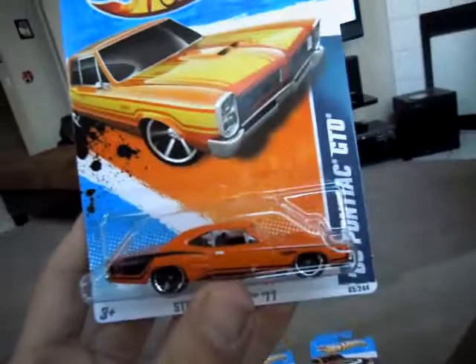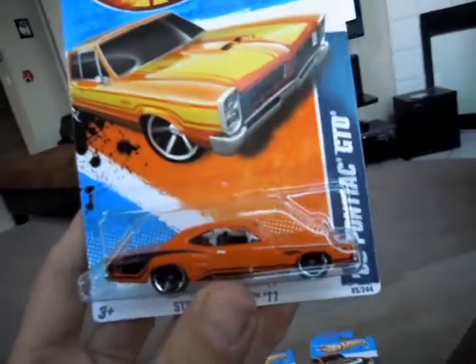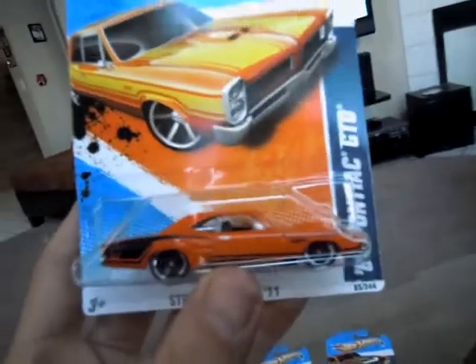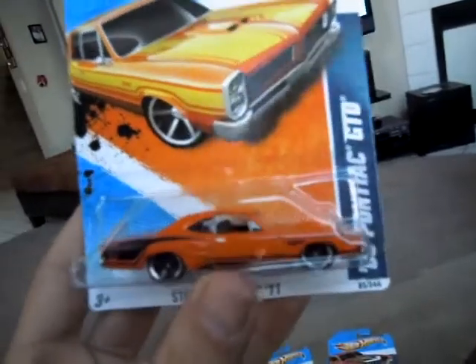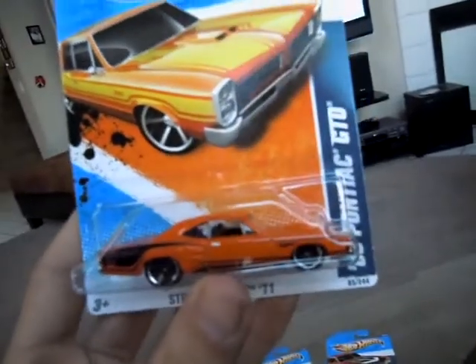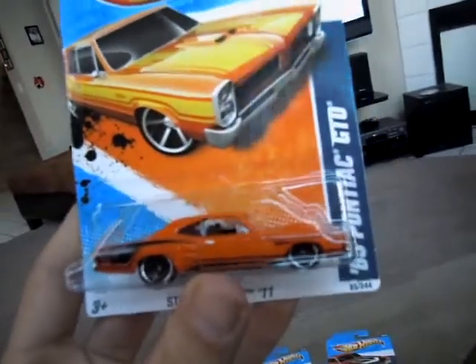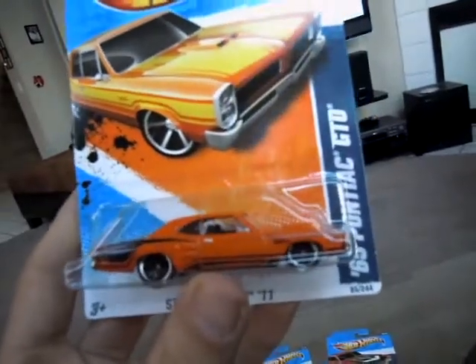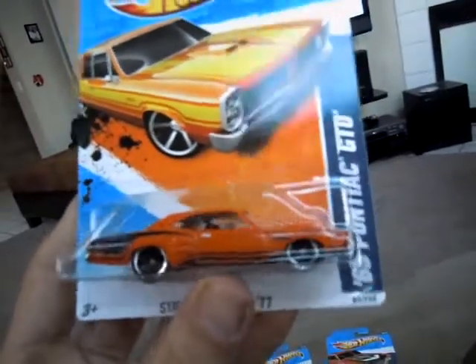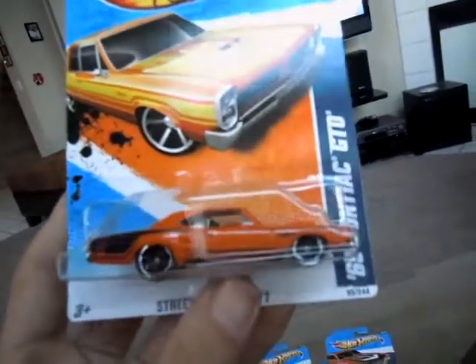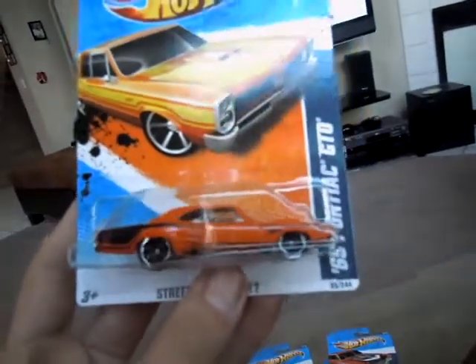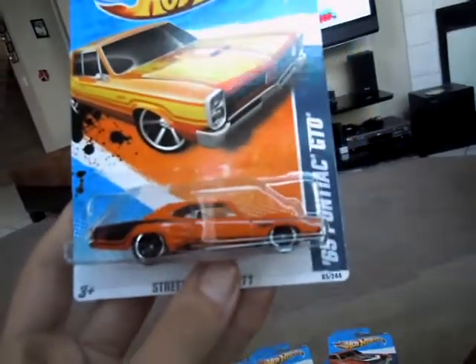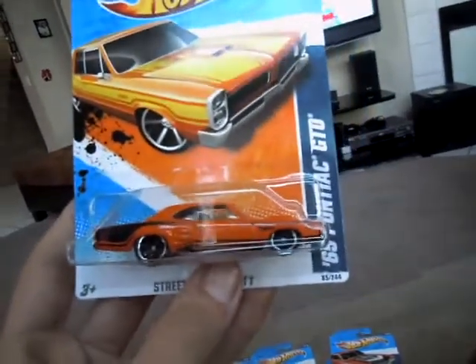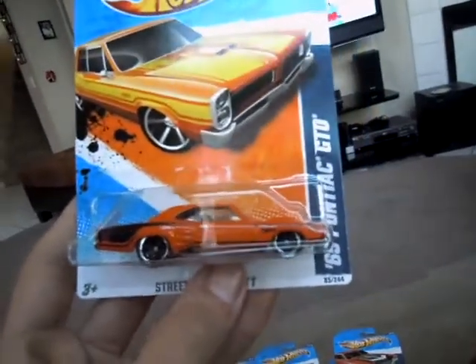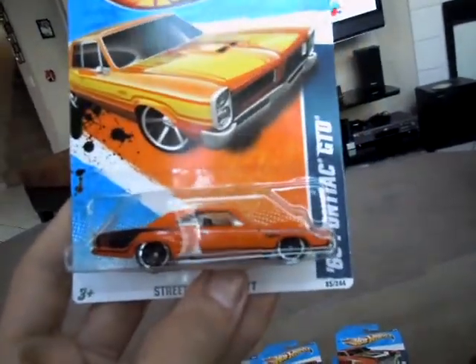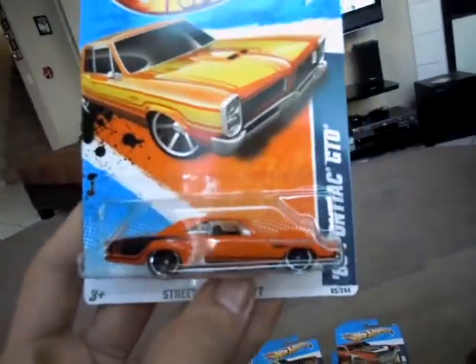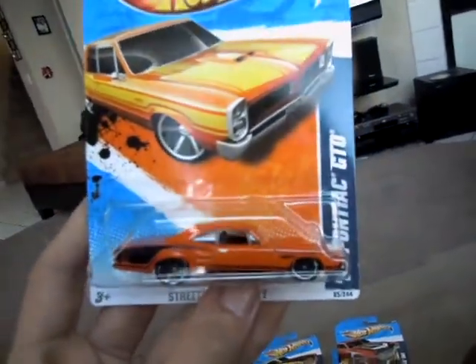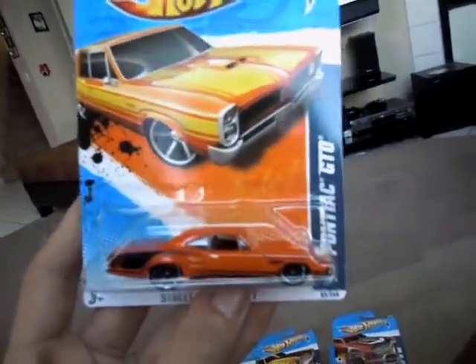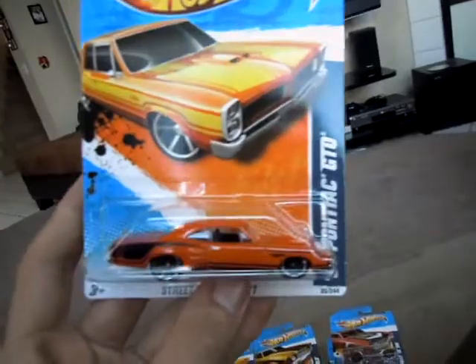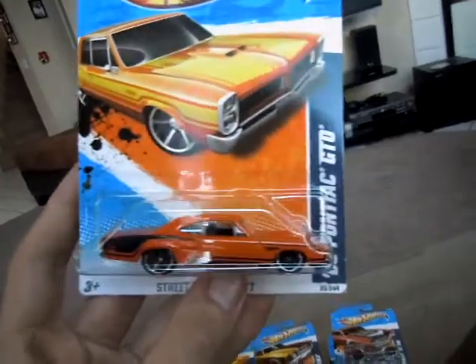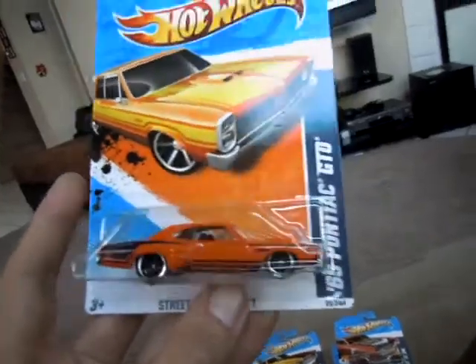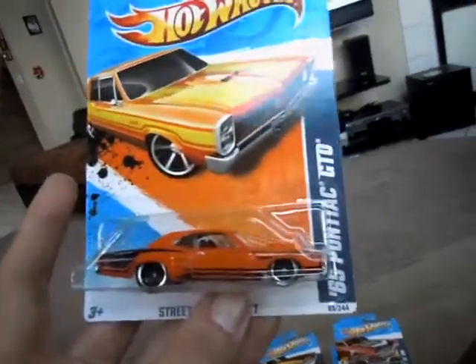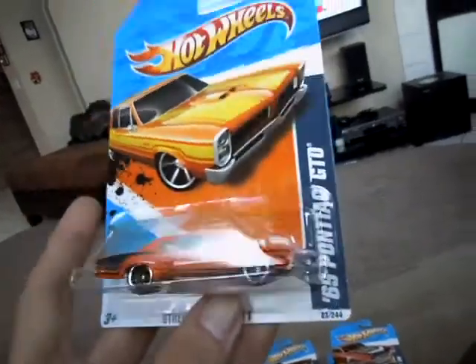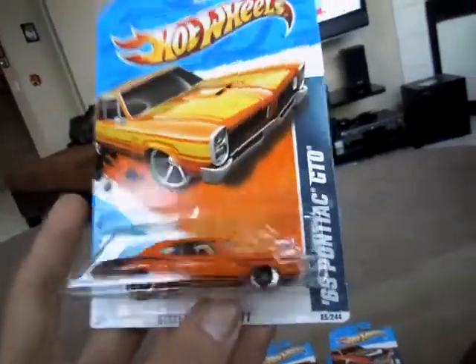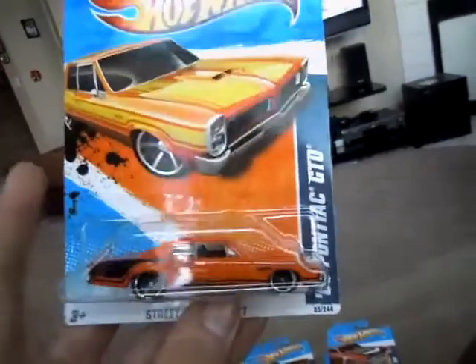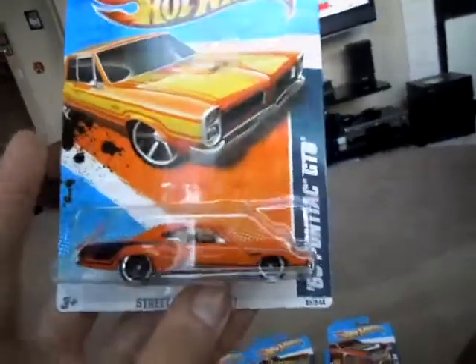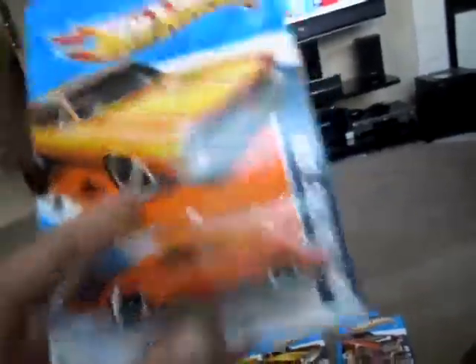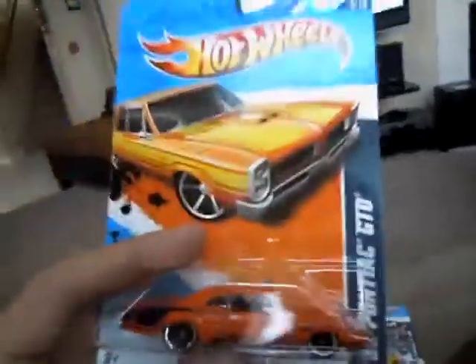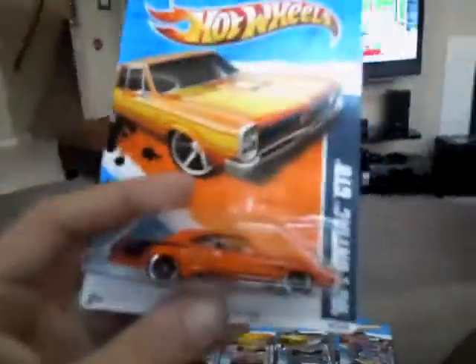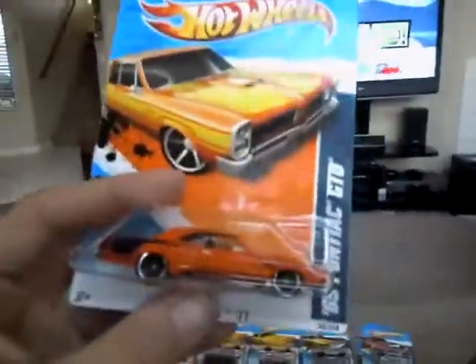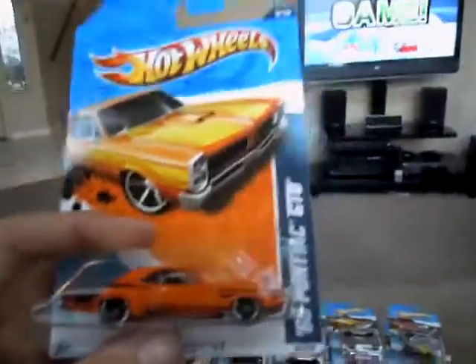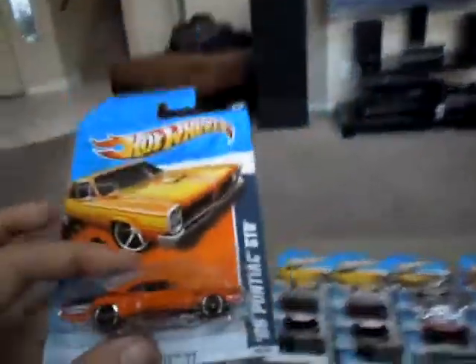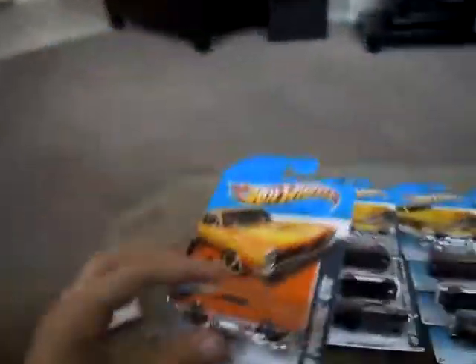I found two of these exactly the same at a Walmart. I found one one day, went back a couple days later, and found another one. So that's one of my first real error packages.